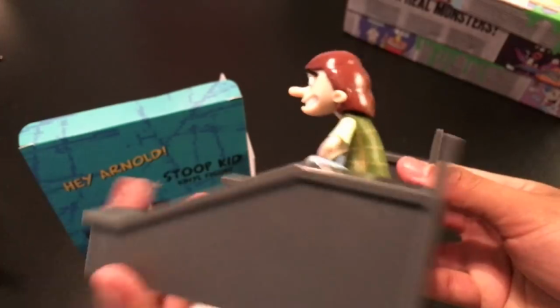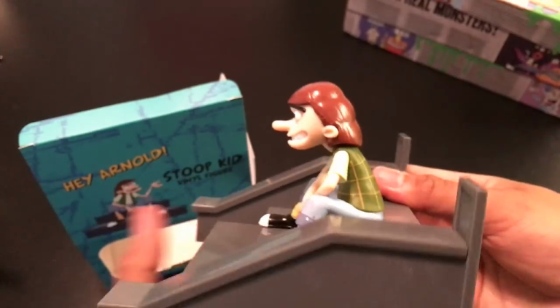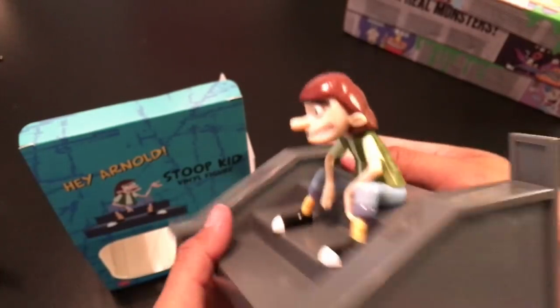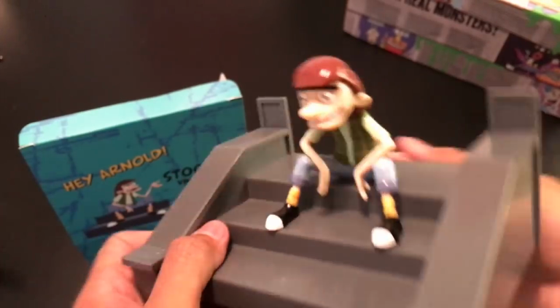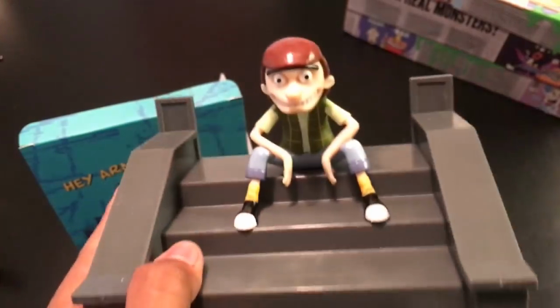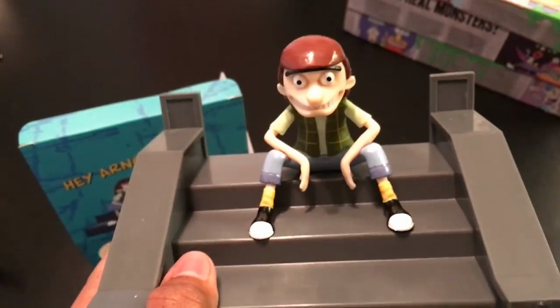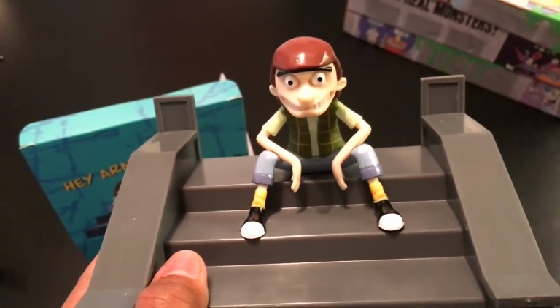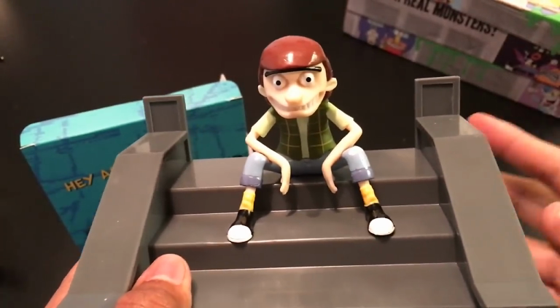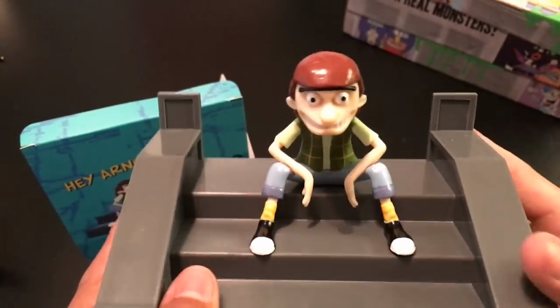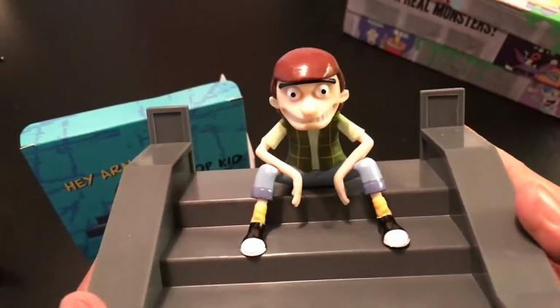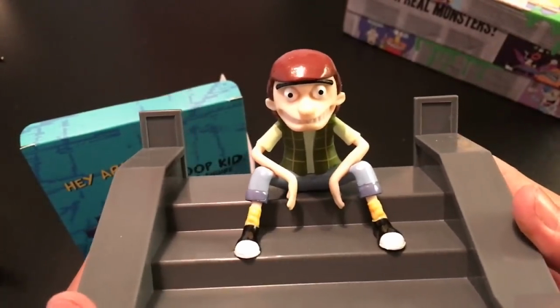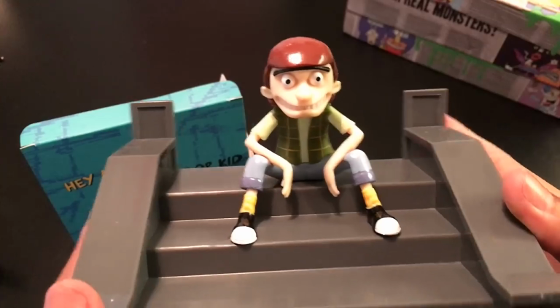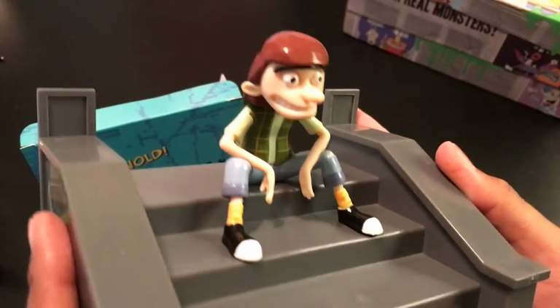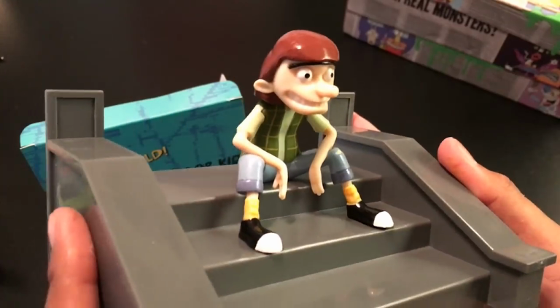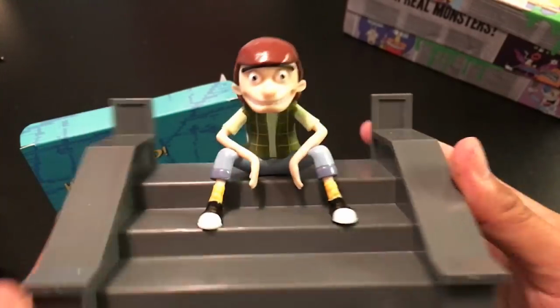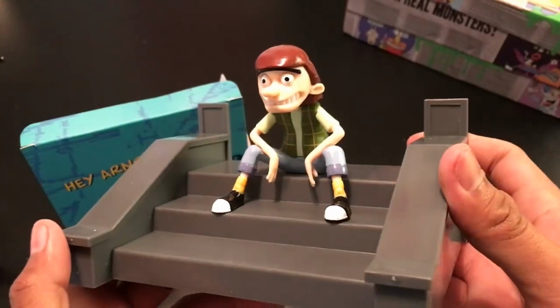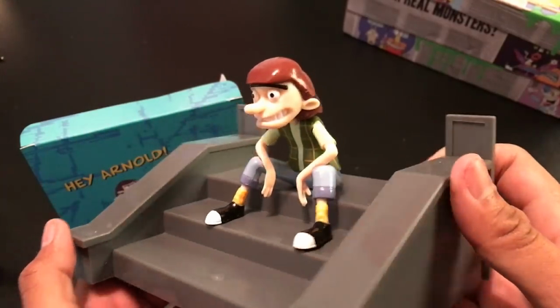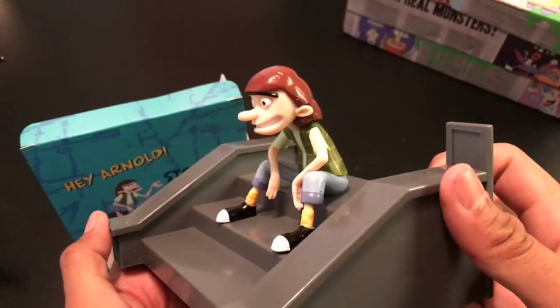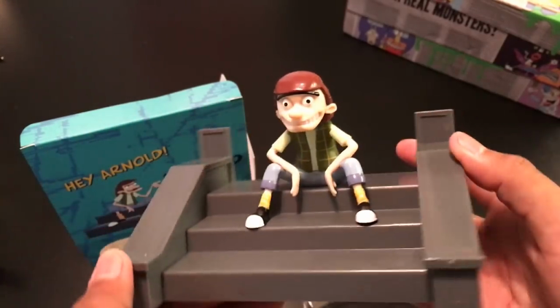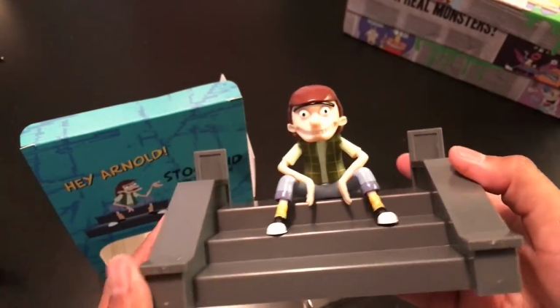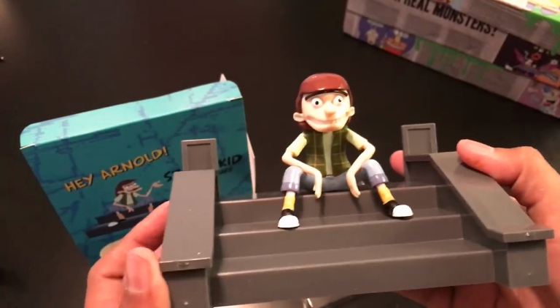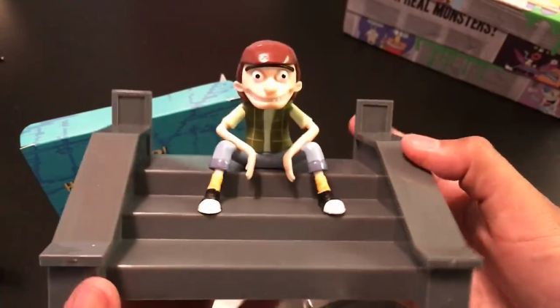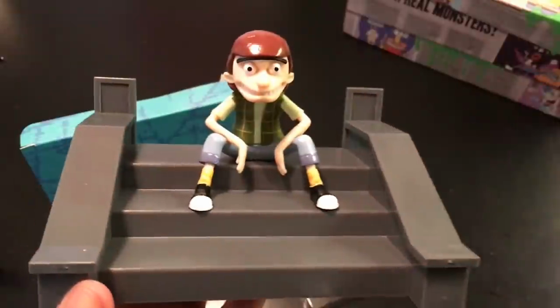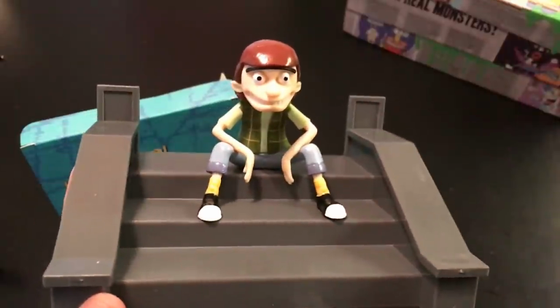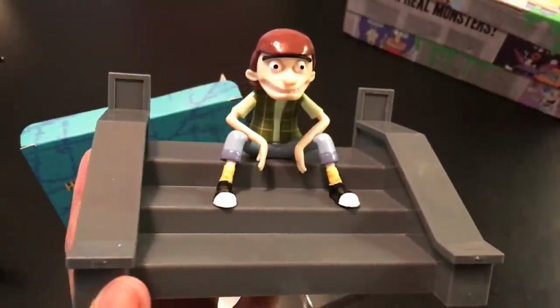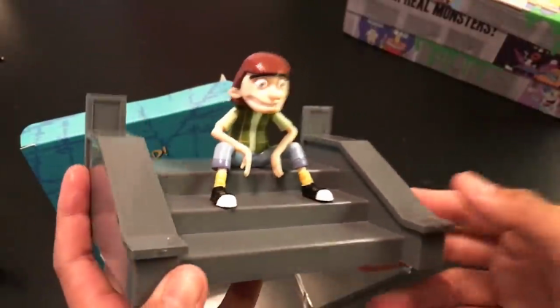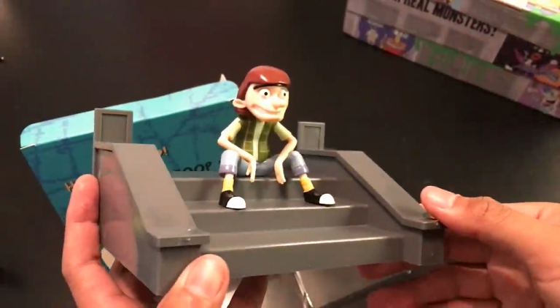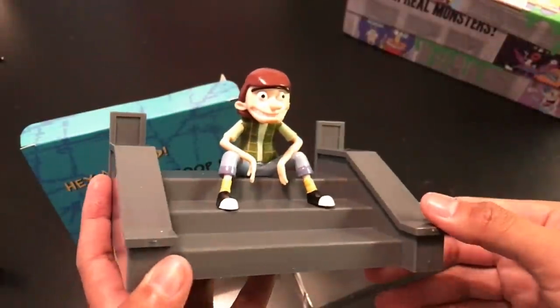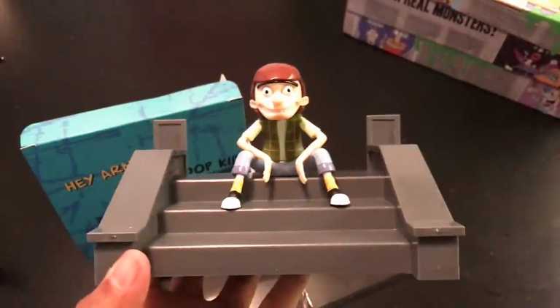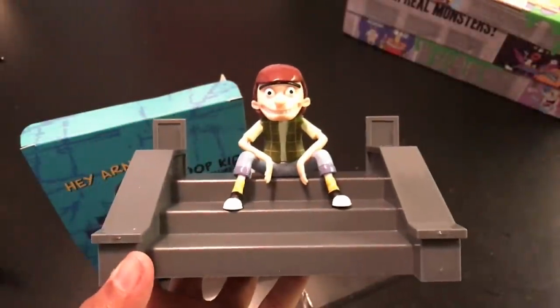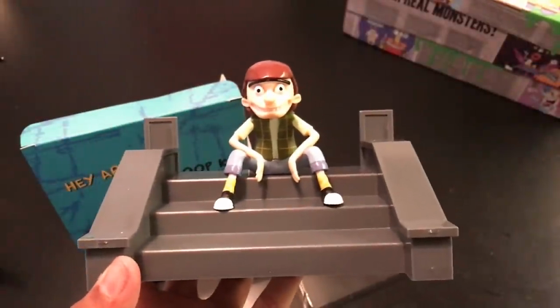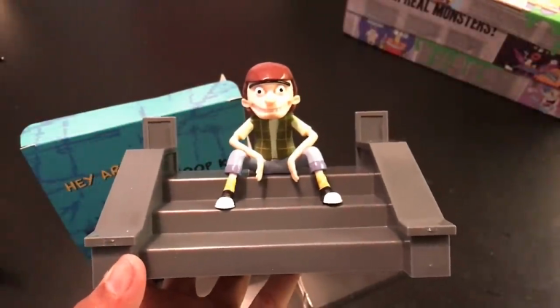Now if you haven't seen Hey Arnold or you don't know who Stoop Kid is, please Google it or YouTube it and you'll understand it a little bit more. If you're a Hey Arnold fan, you will appreciate this Stoop Kid figure. Okay, let's see what else we got in the box.